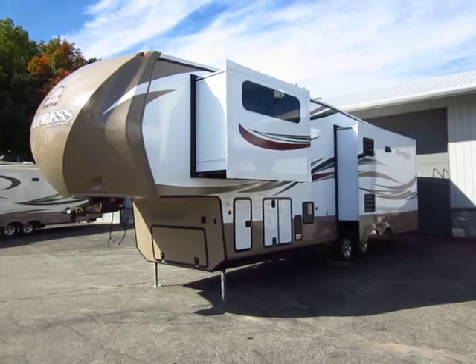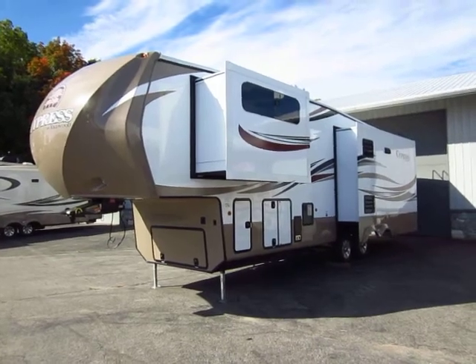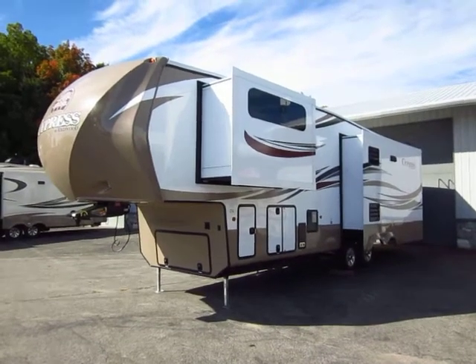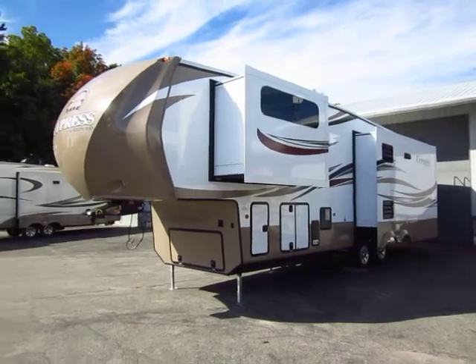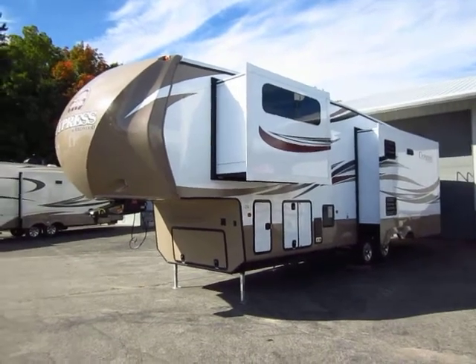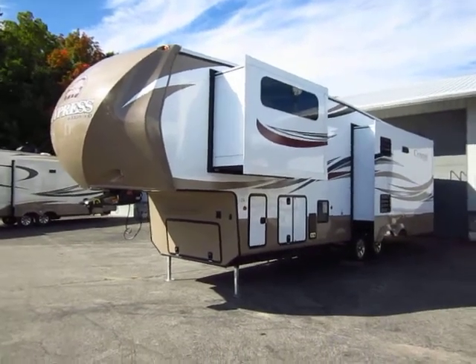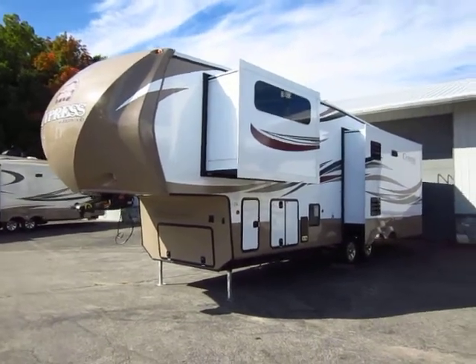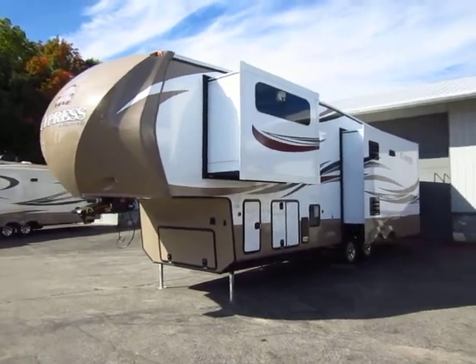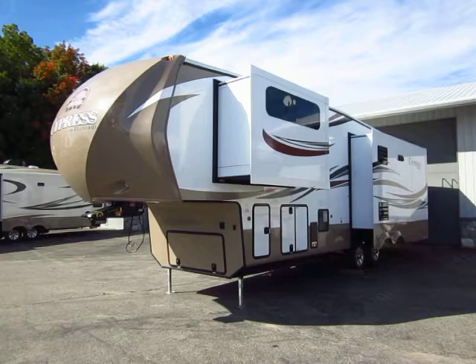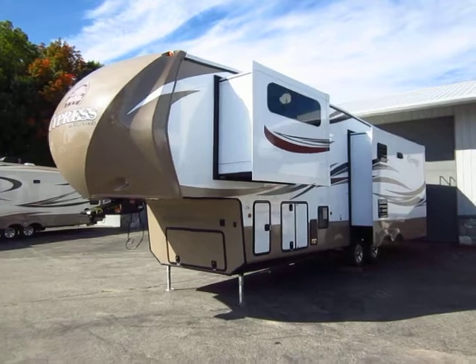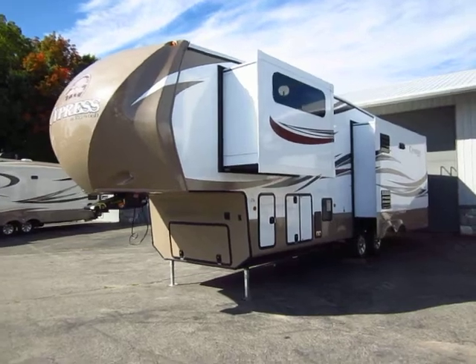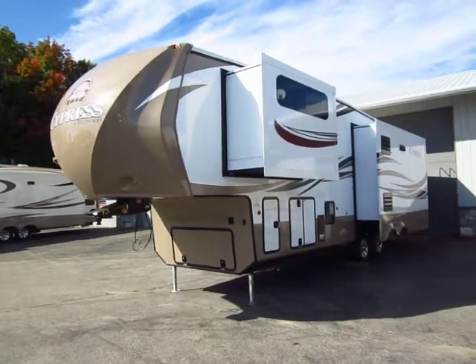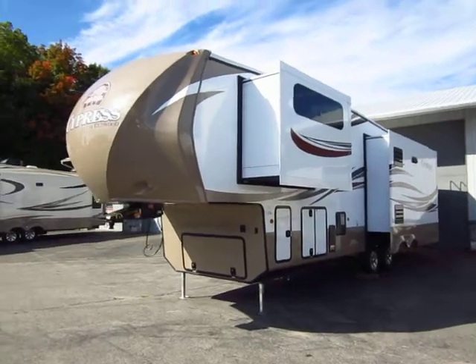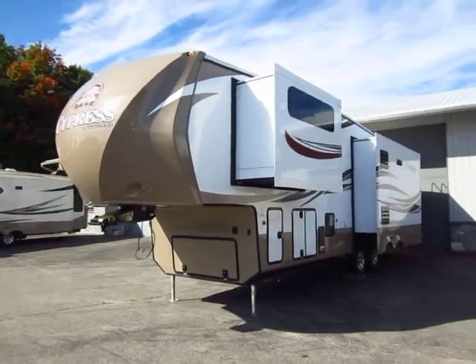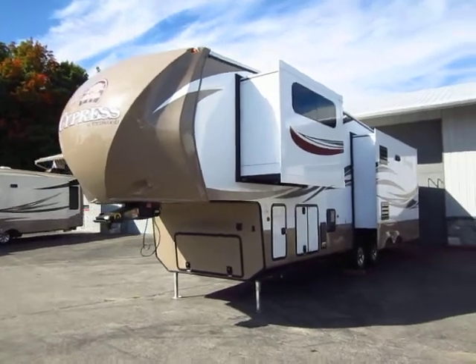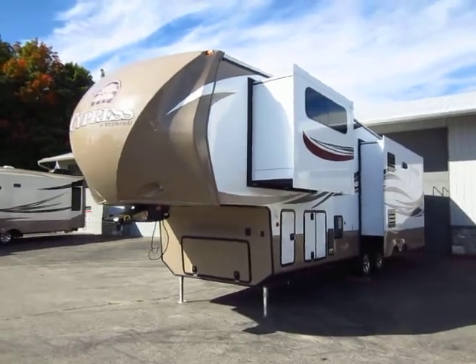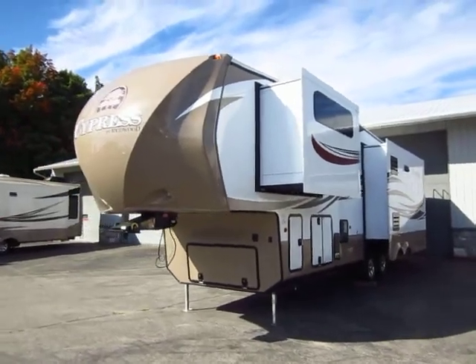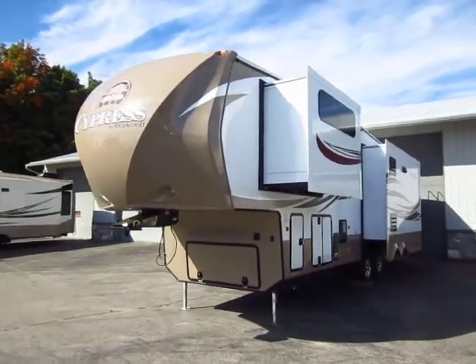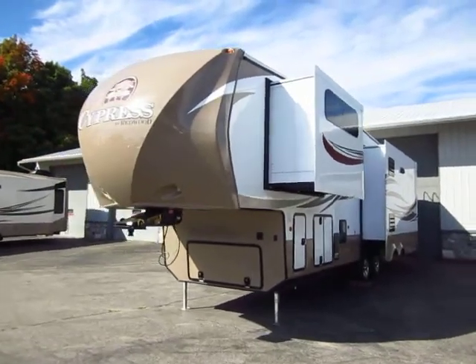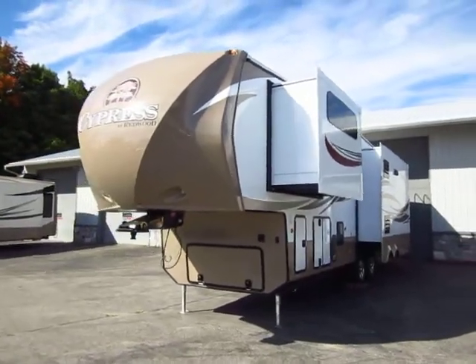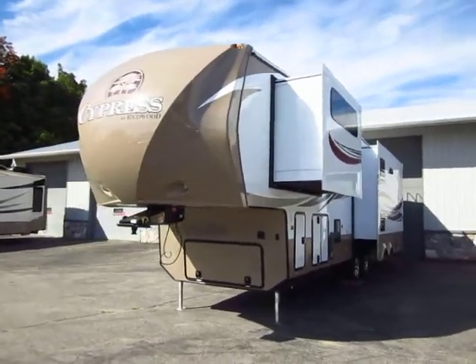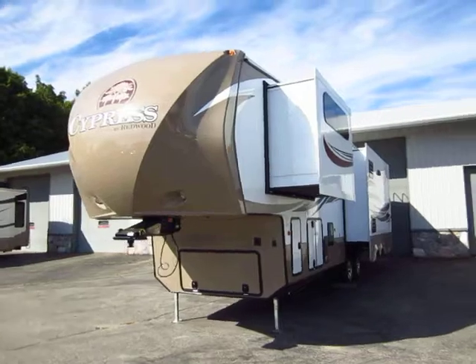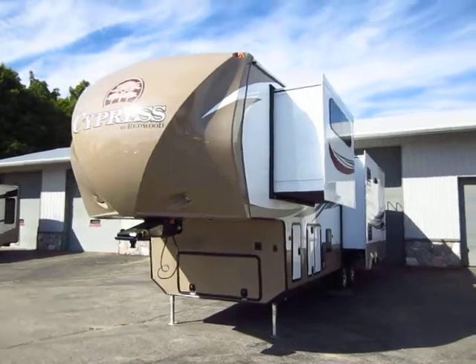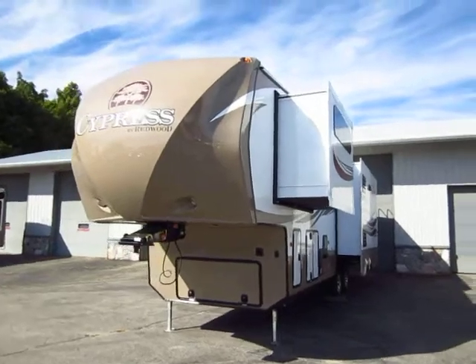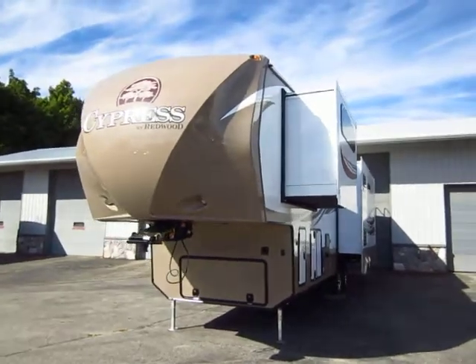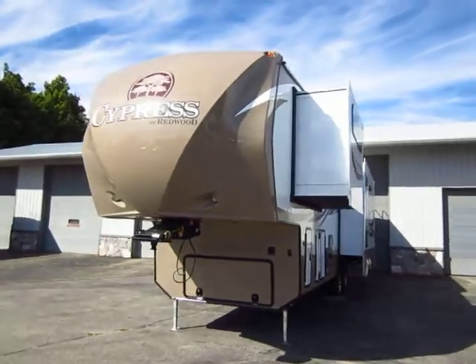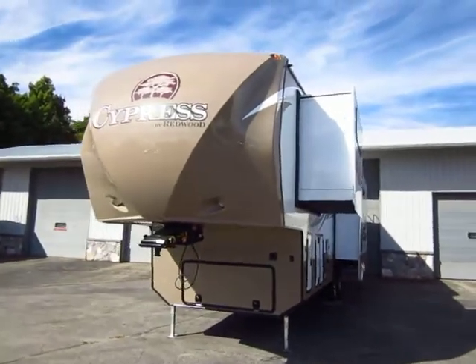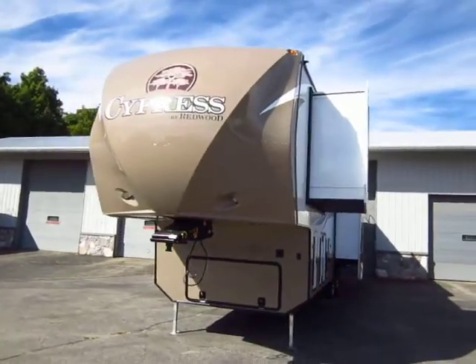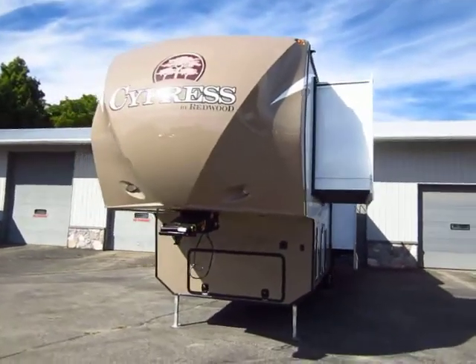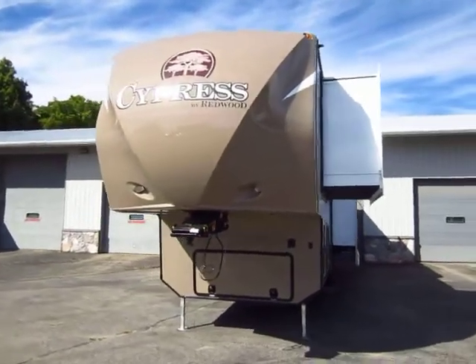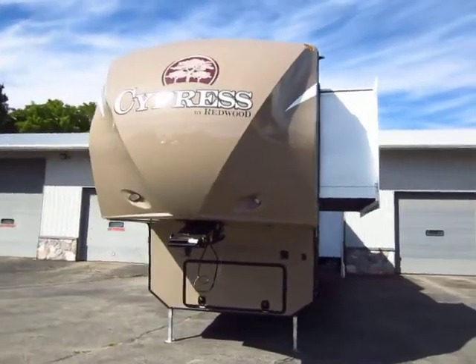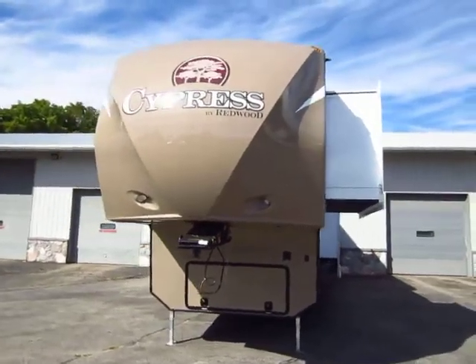36 CRL Cypress here at Halet RV of Coldwater, Michigan. This is one of the members of the Redwood family down at Crossroads, which is one of their very highest — actually their very highest tier of fifth wheel. And they do not disappoint.